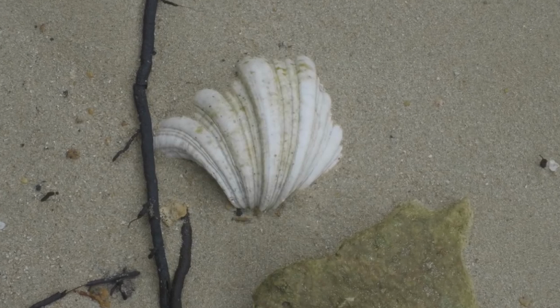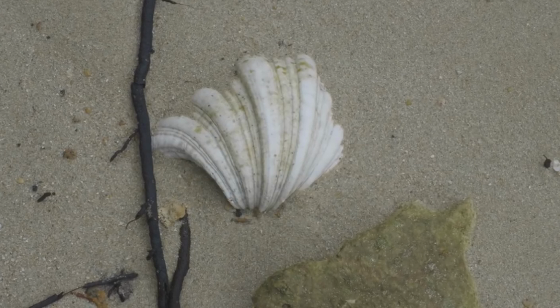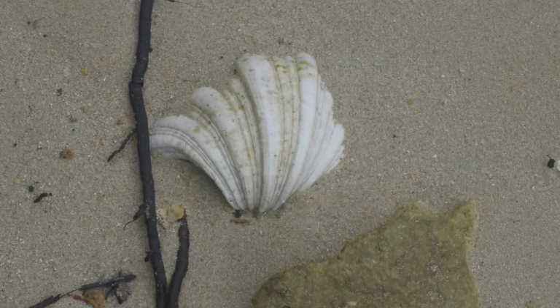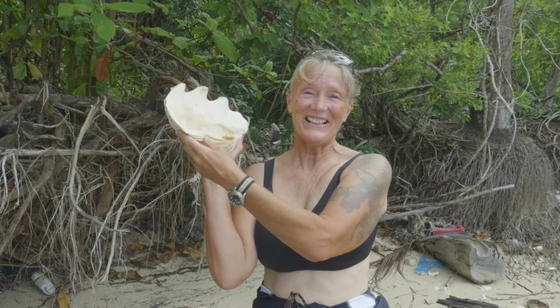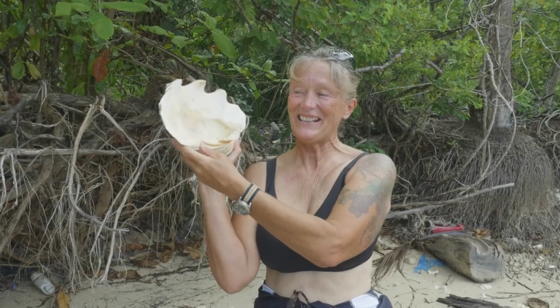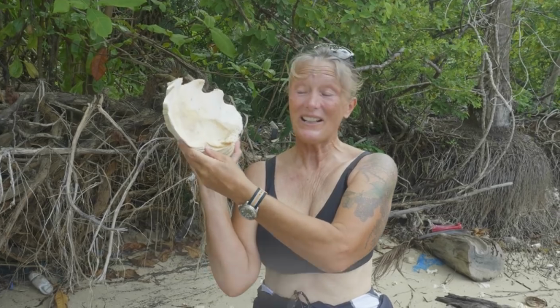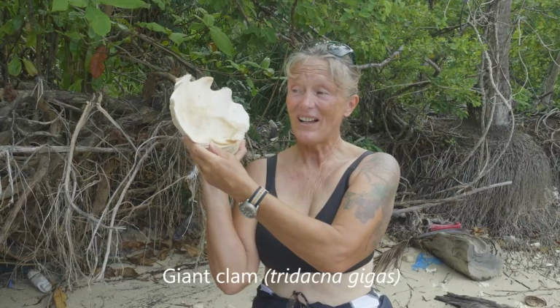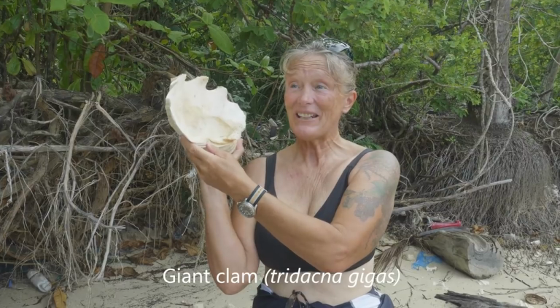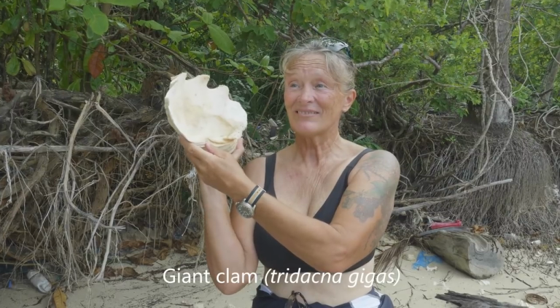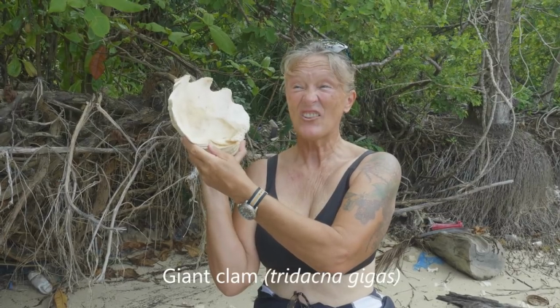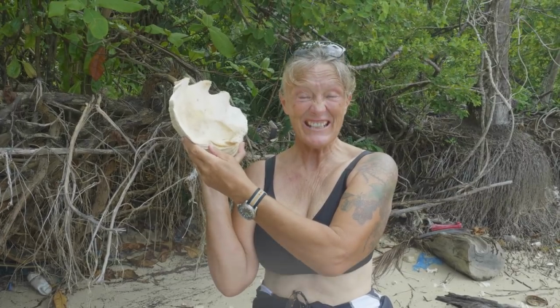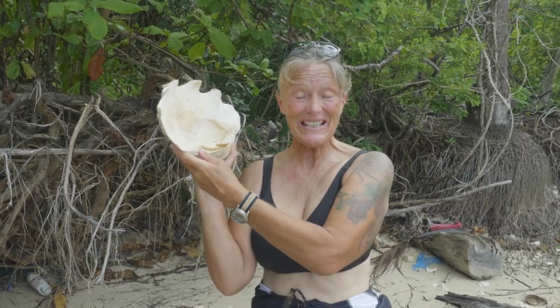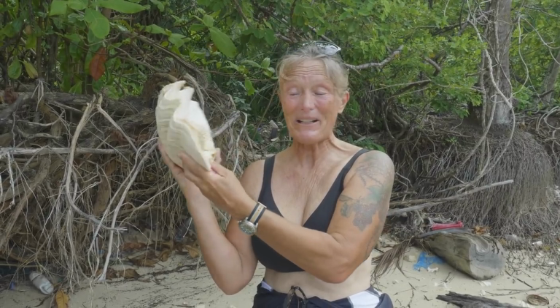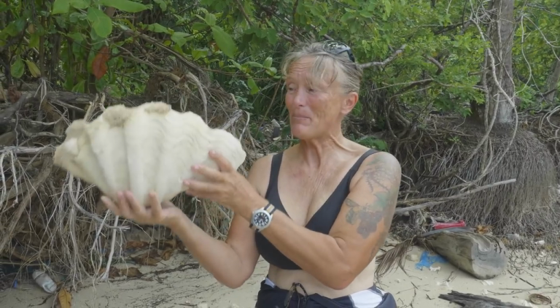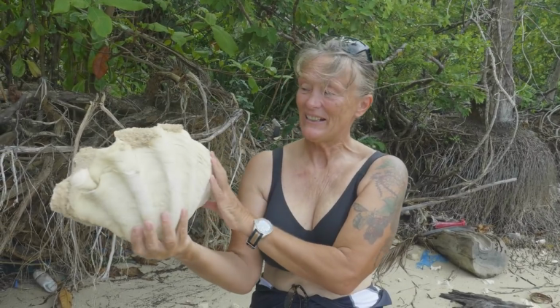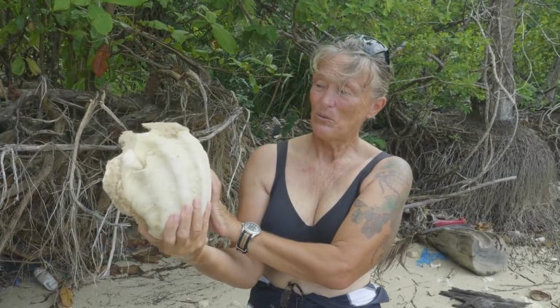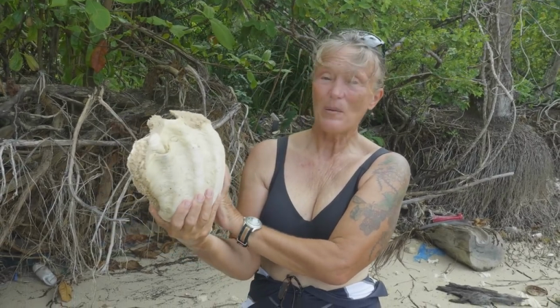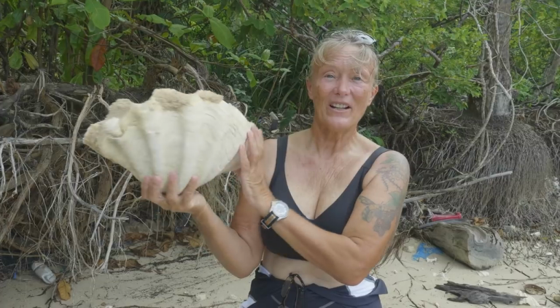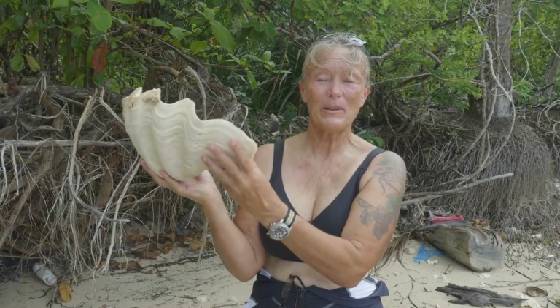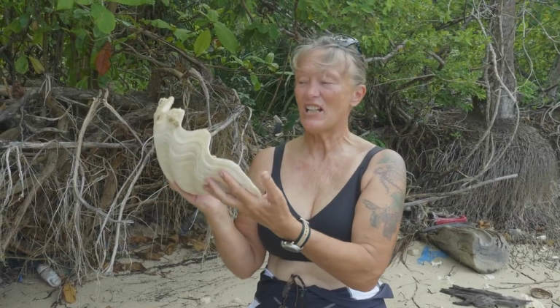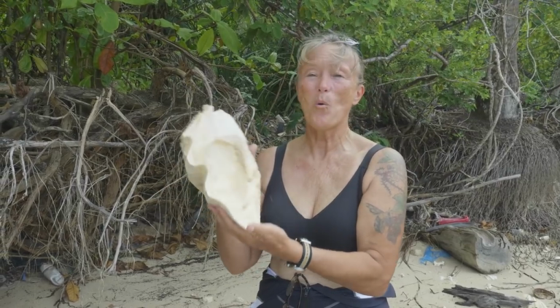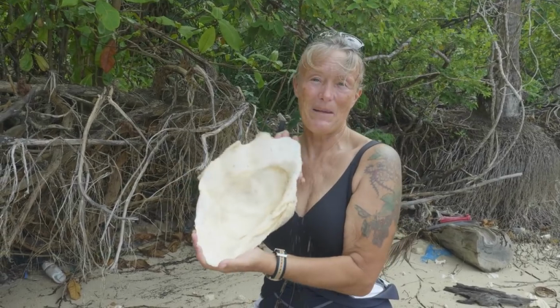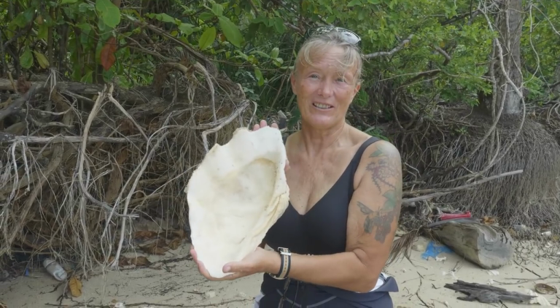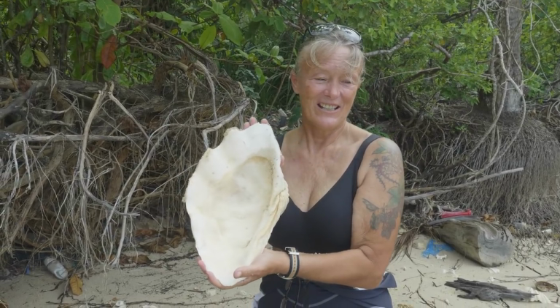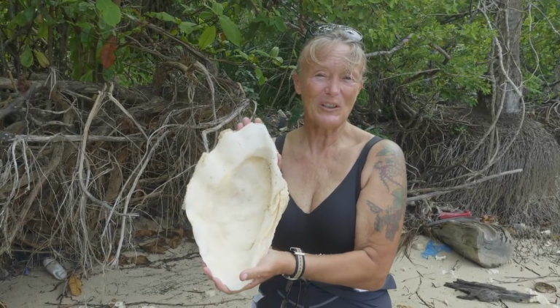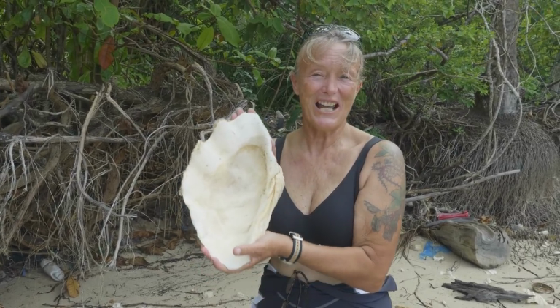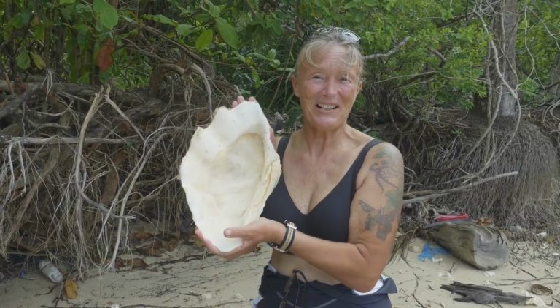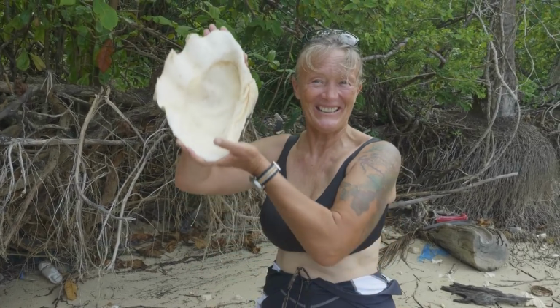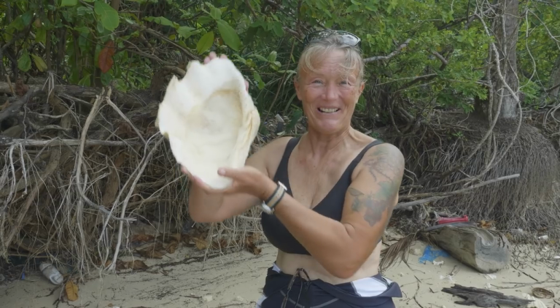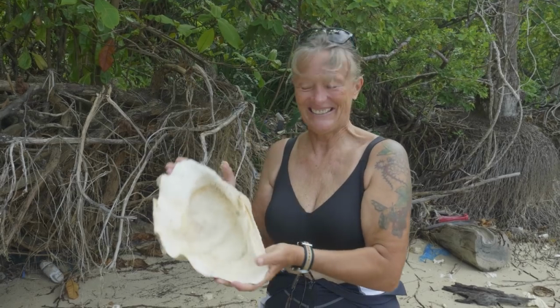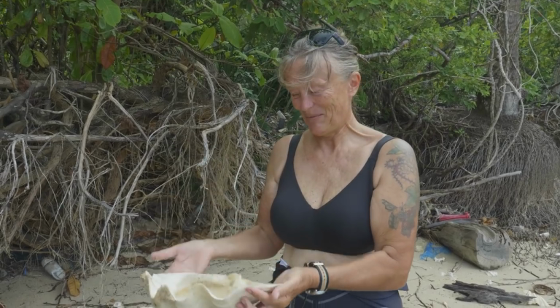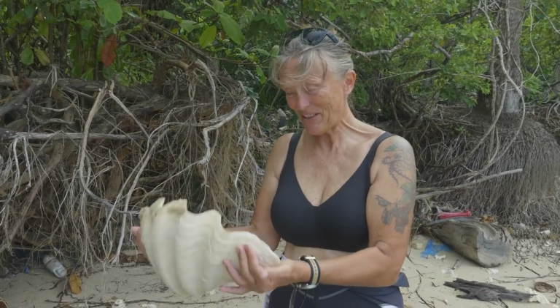This is a clam shell, and this is one of hundreds I've seen since we've been in the Anambus. Washed up on every beach - enormous clam shells. So if you're looking for a nice big ashtray, here's the place. Beautiful.